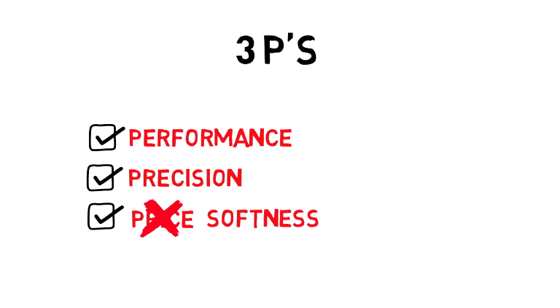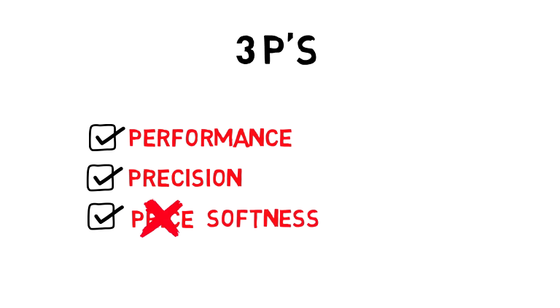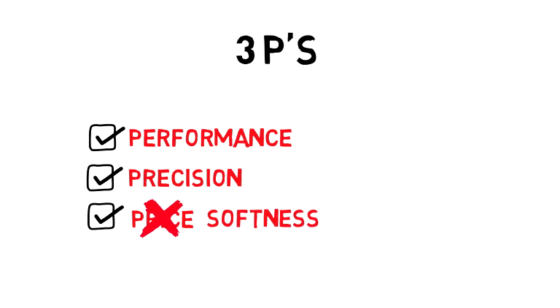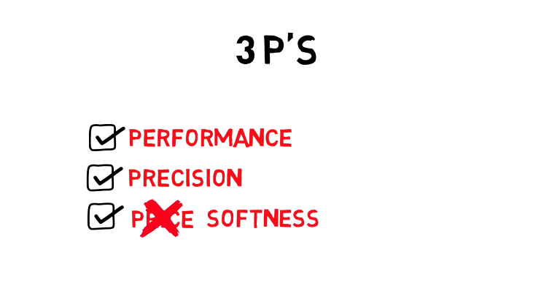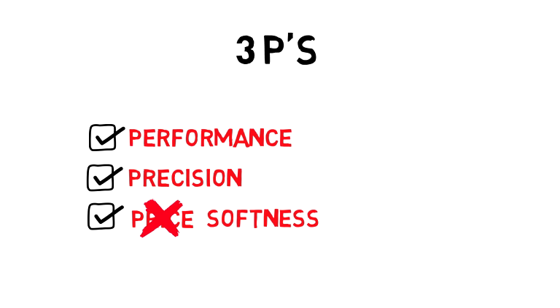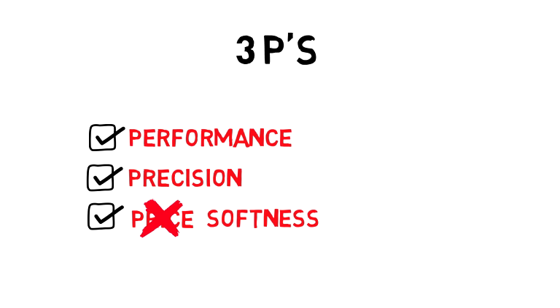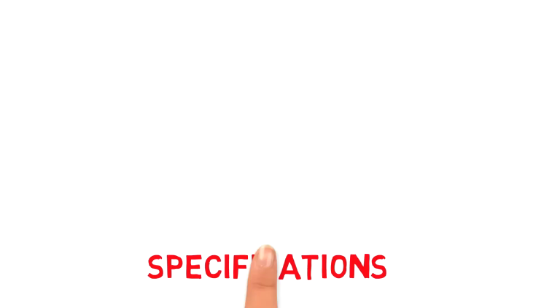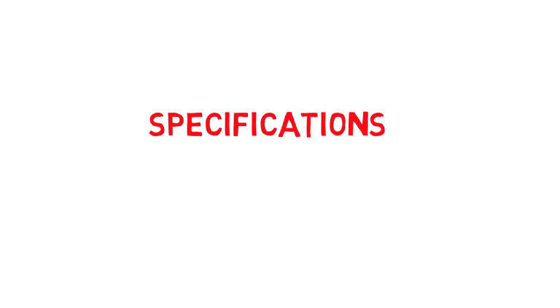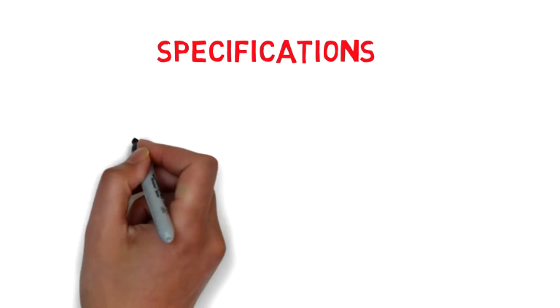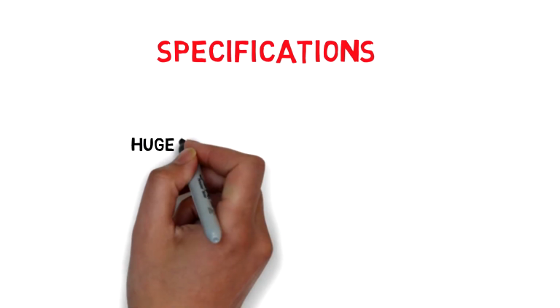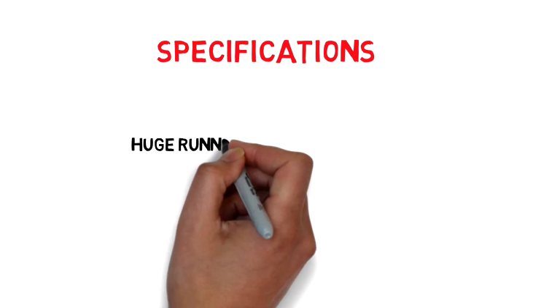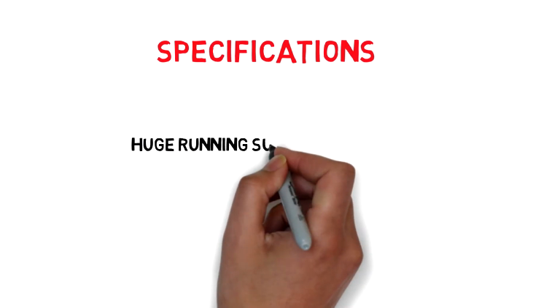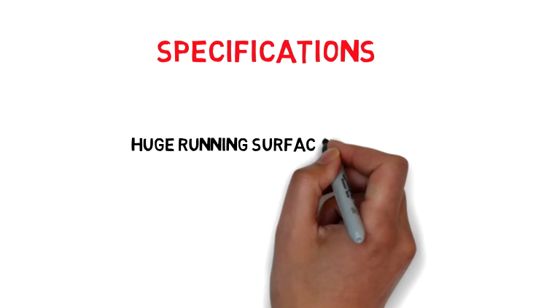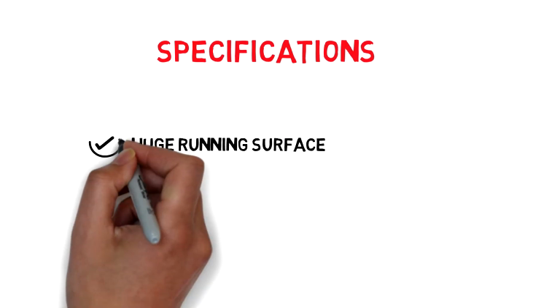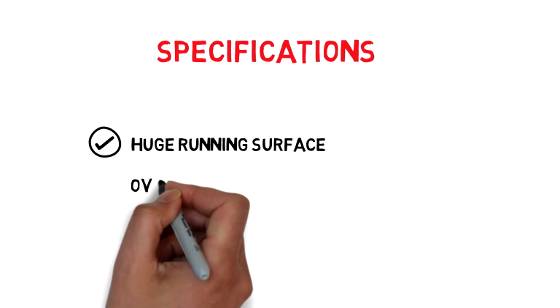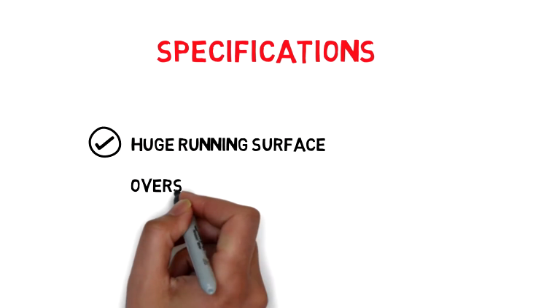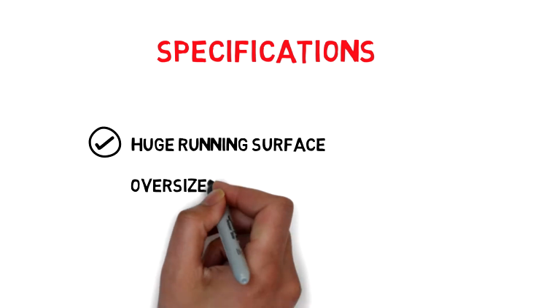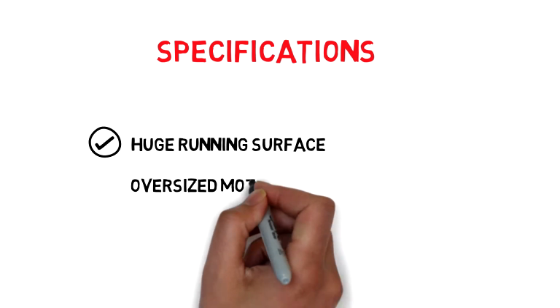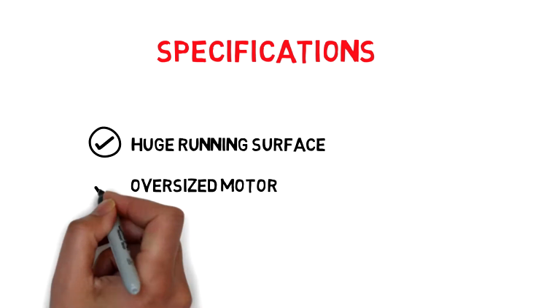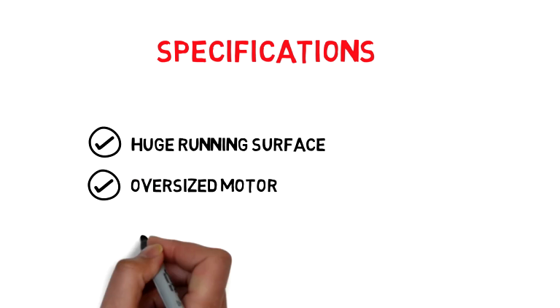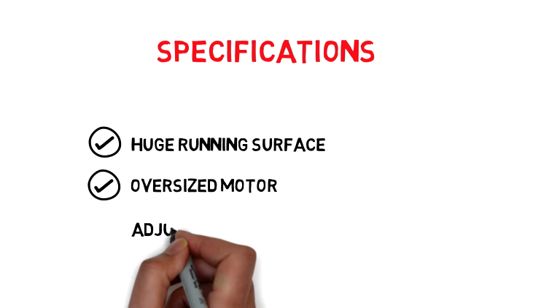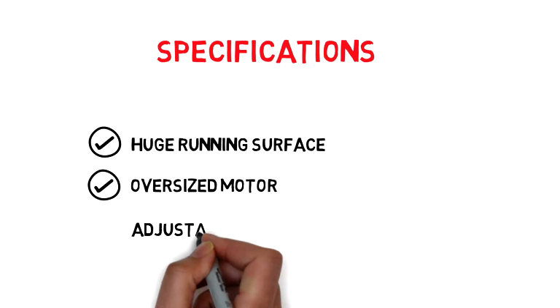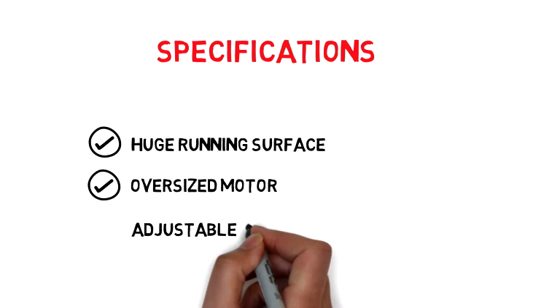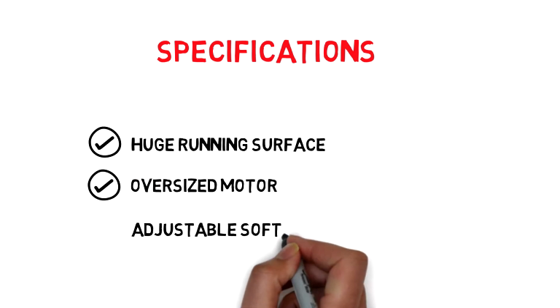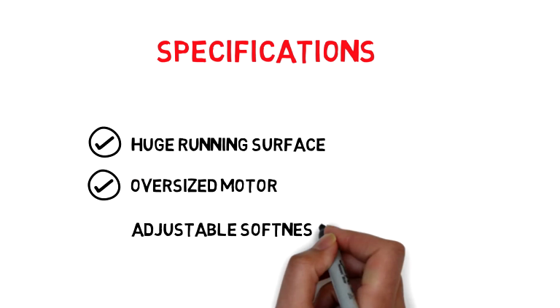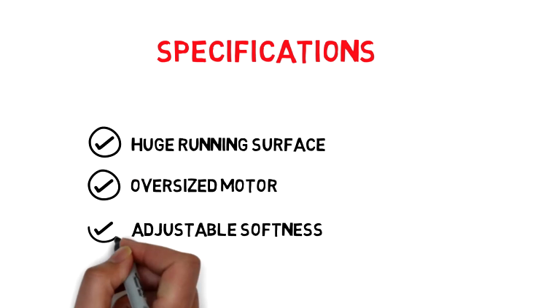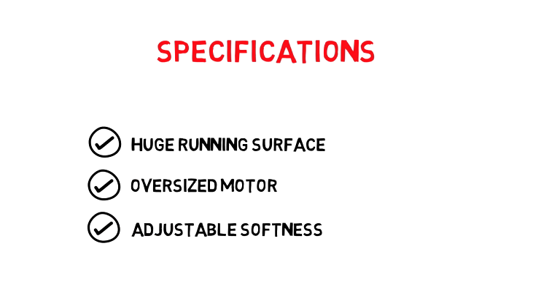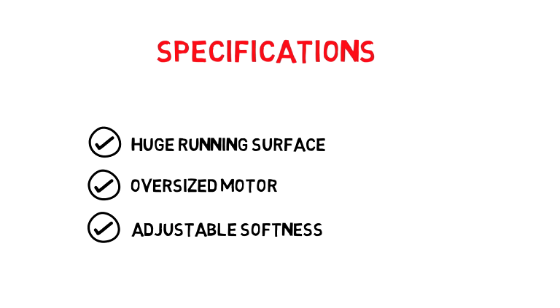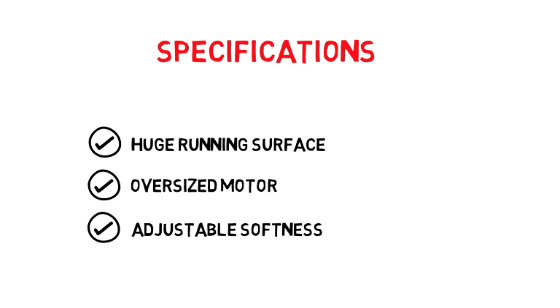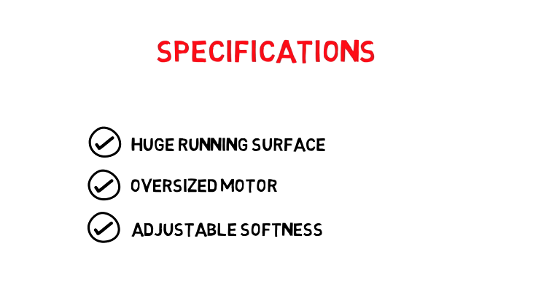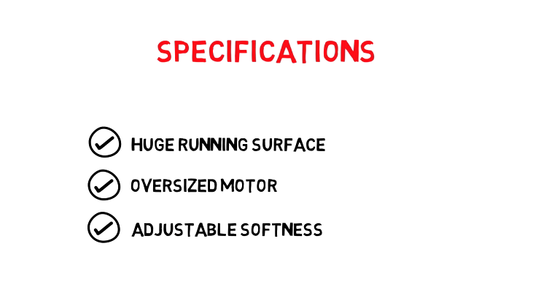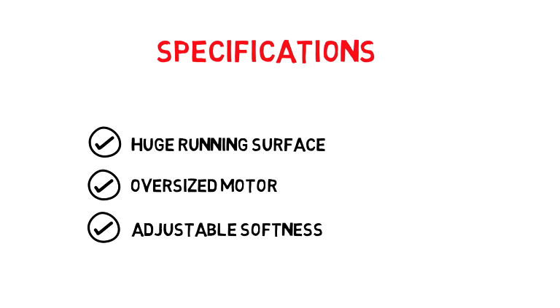True has the softest running surface of any home treadmill made. It has a huge running surface, an oversized motor, and if you don't want the world's softest running surface, True makes it easy to adjust the surface to a firmer surface with a simple slide handle.